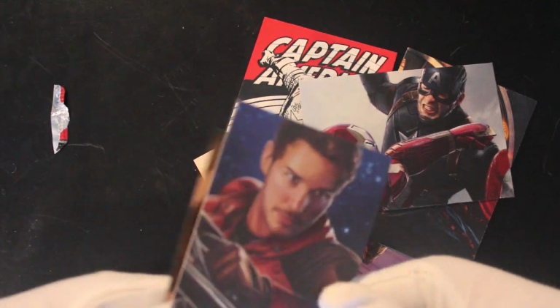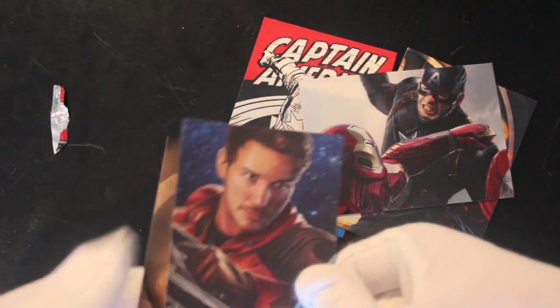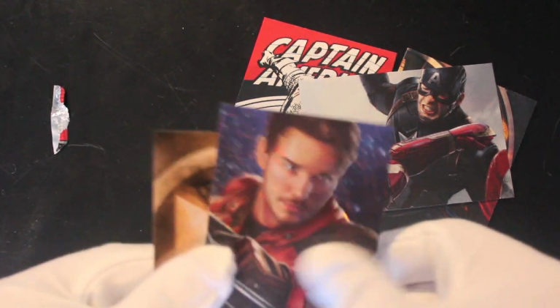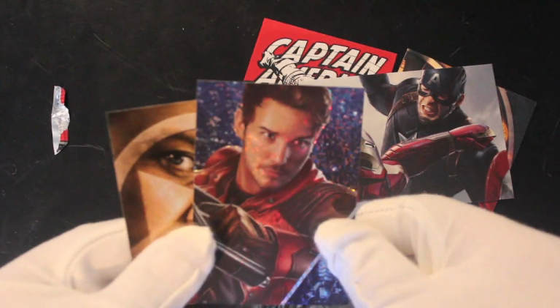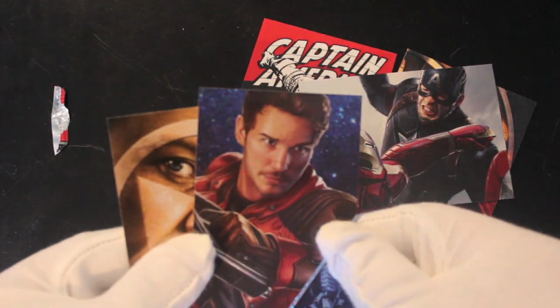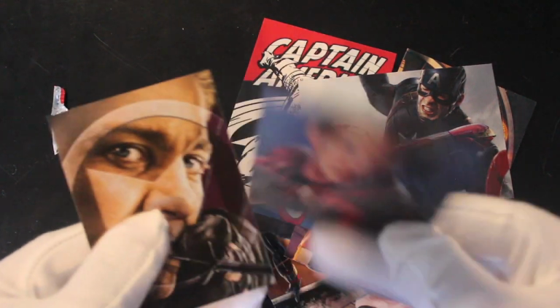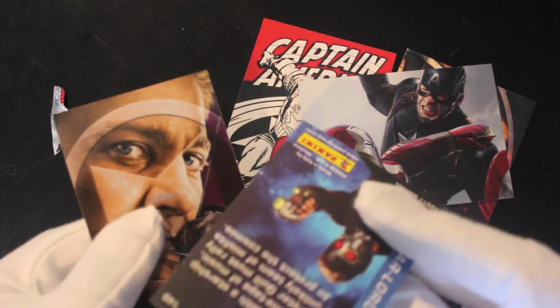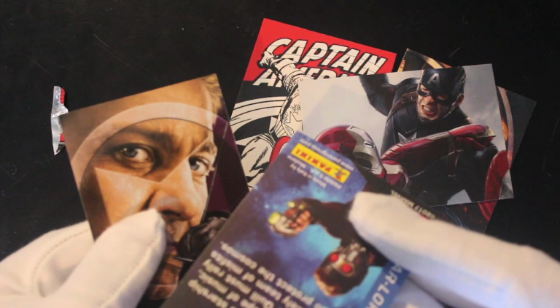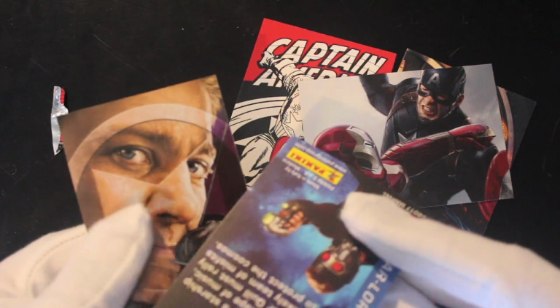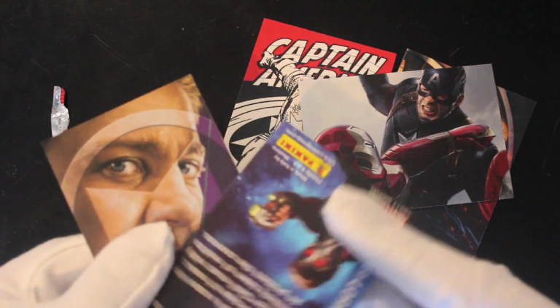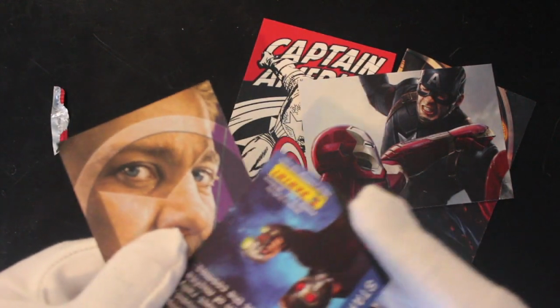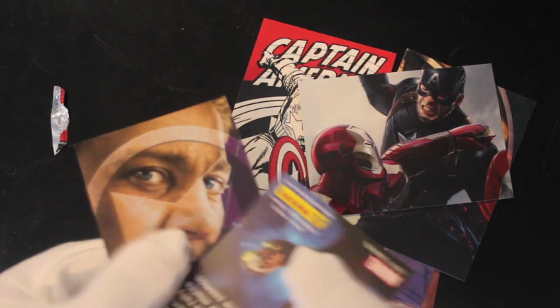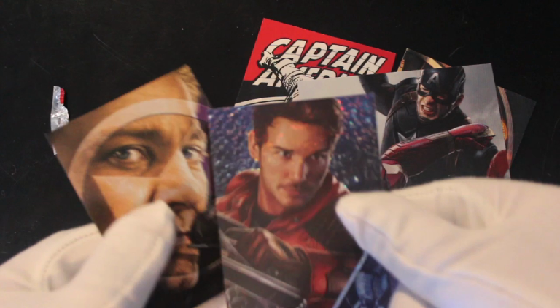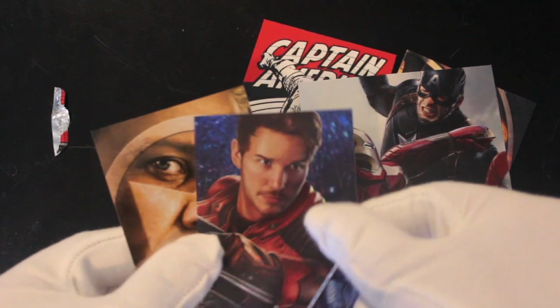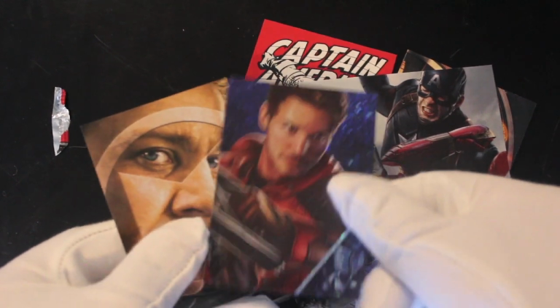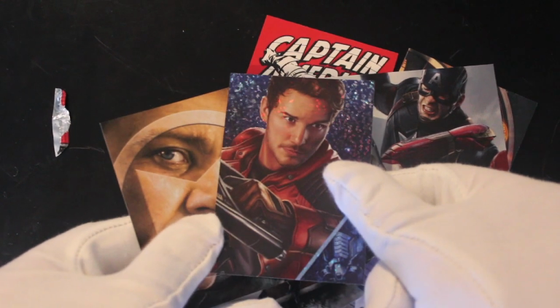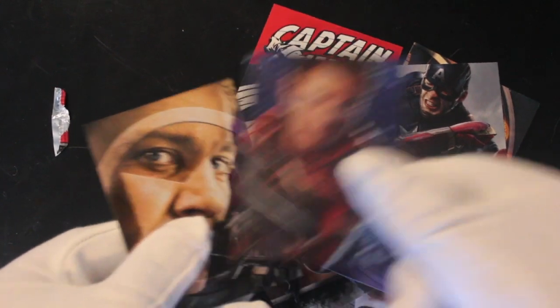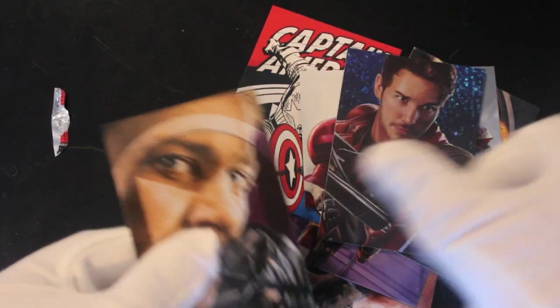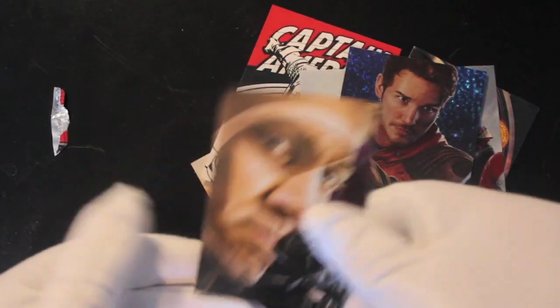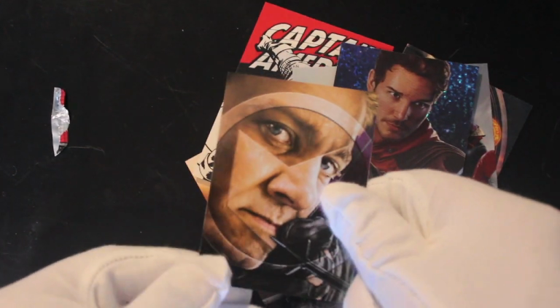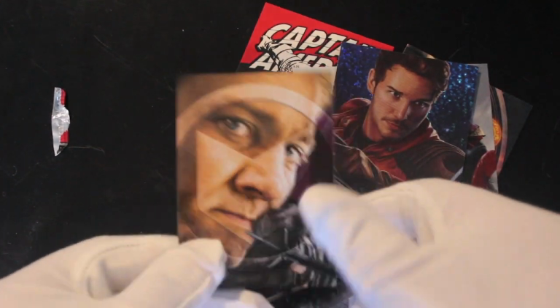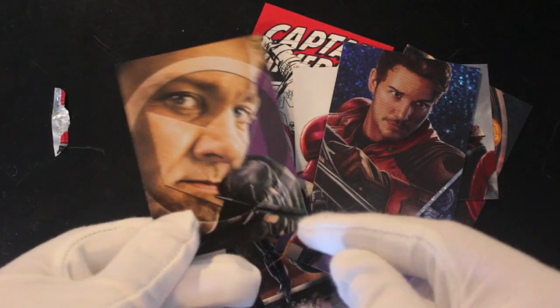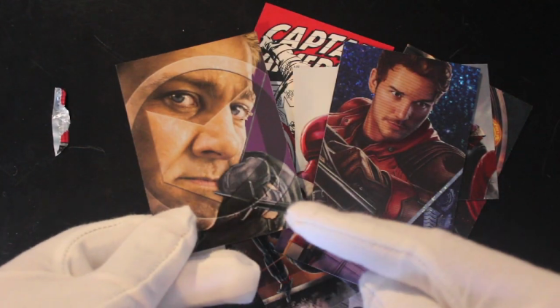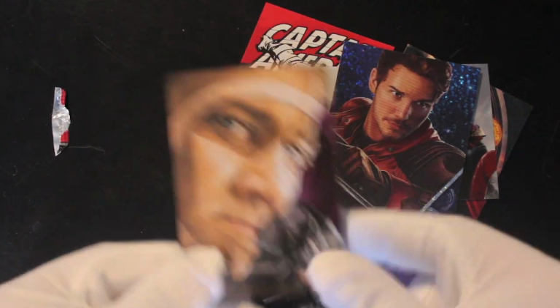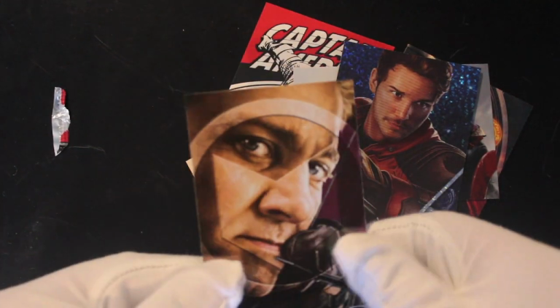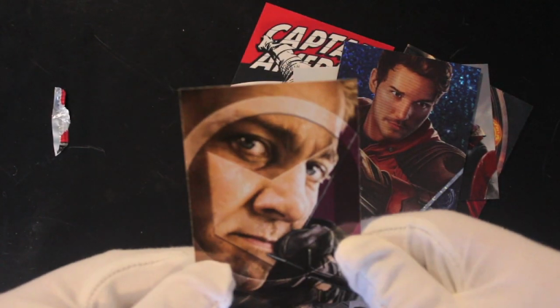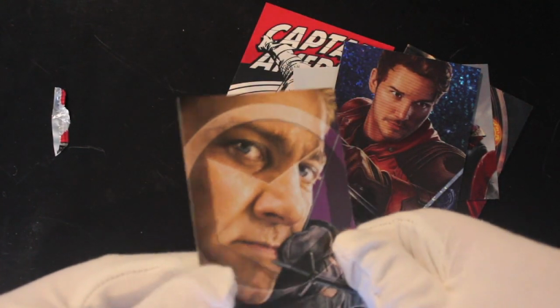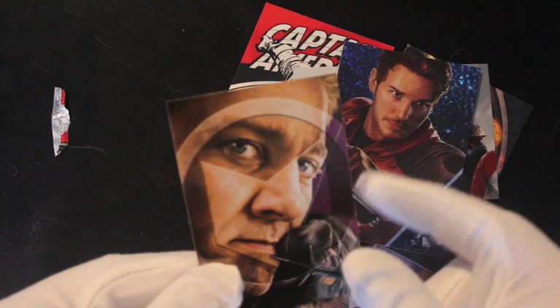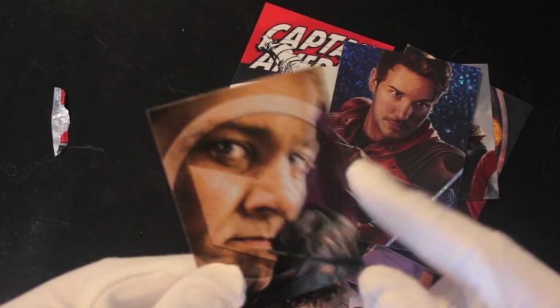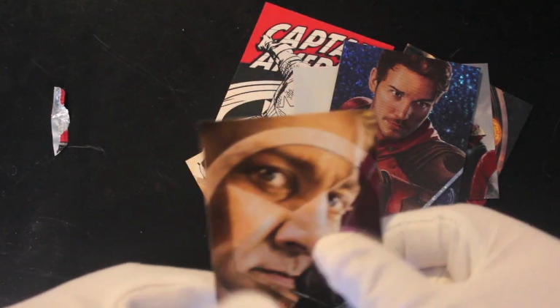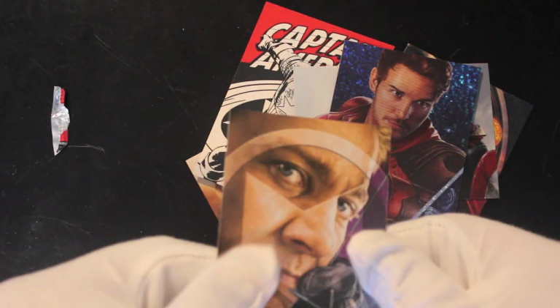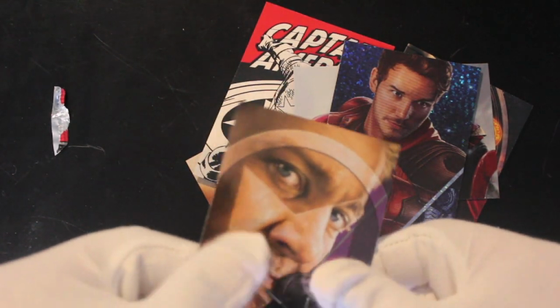We've got Star Lord there — a bit of a shiny card for you if you like your shinies. Guardians of the Galaxy. And then Hawkeye as well at the end there — that's an embossed card by the looks of it.